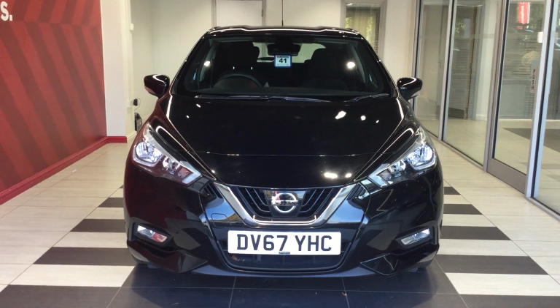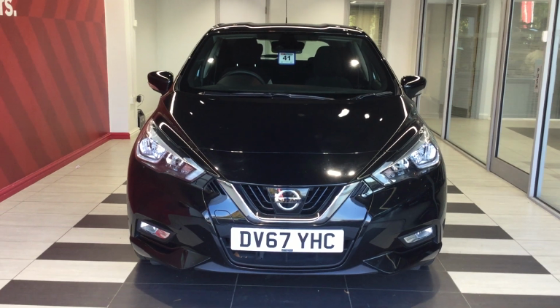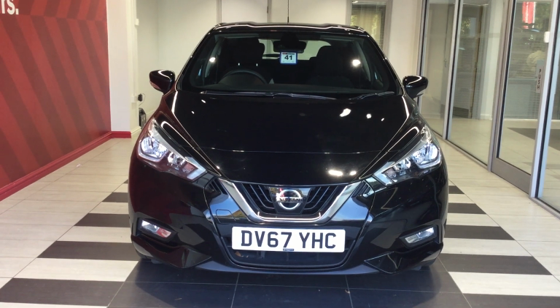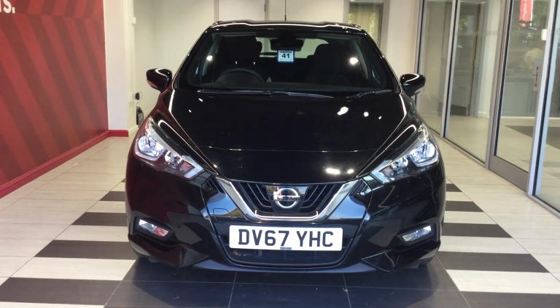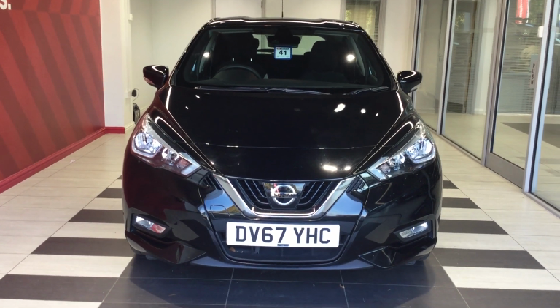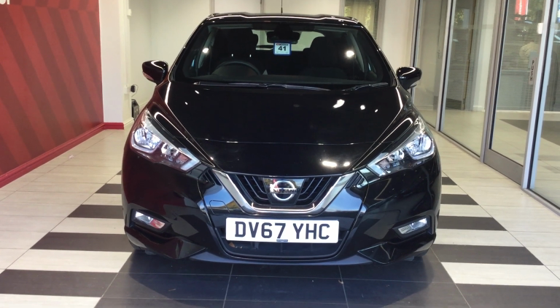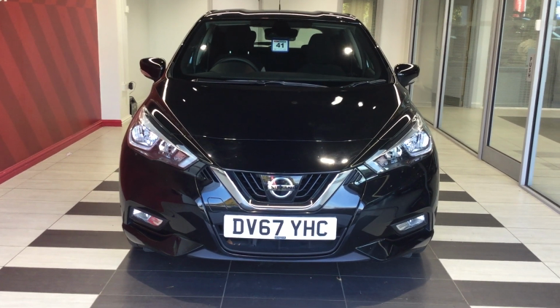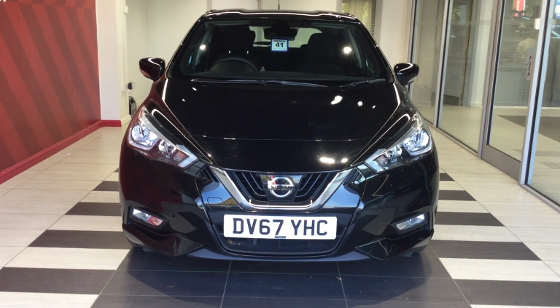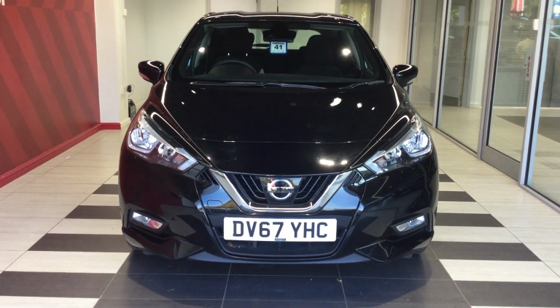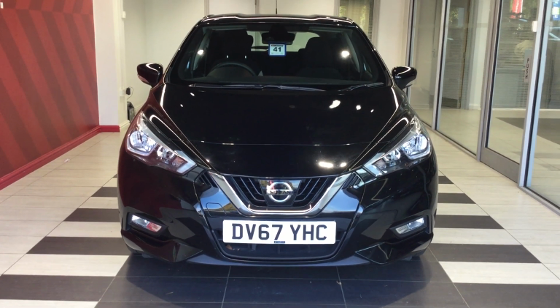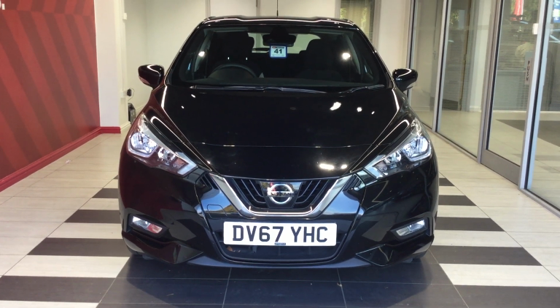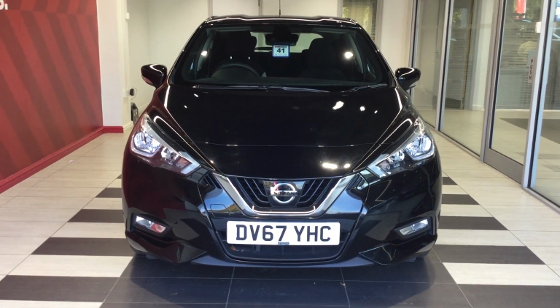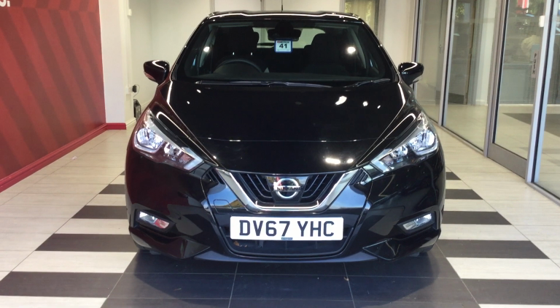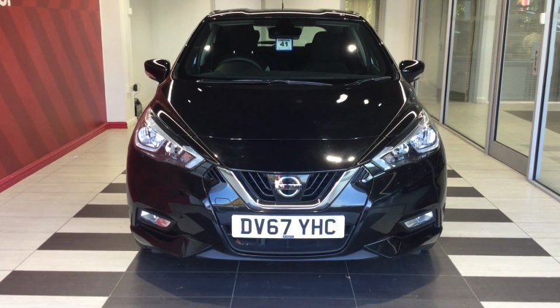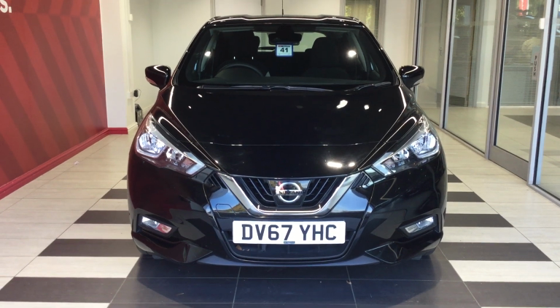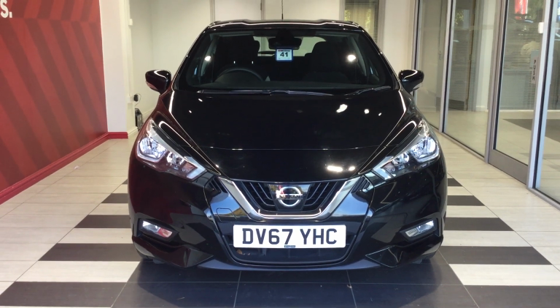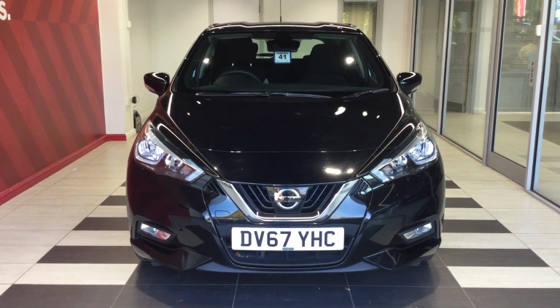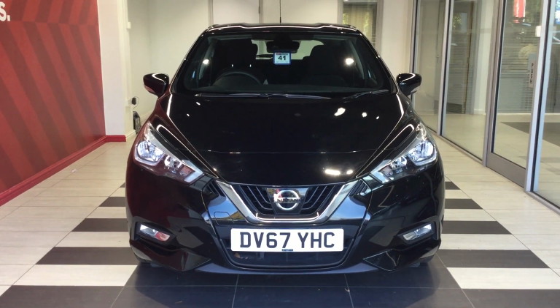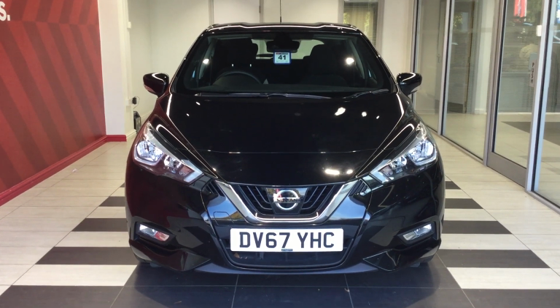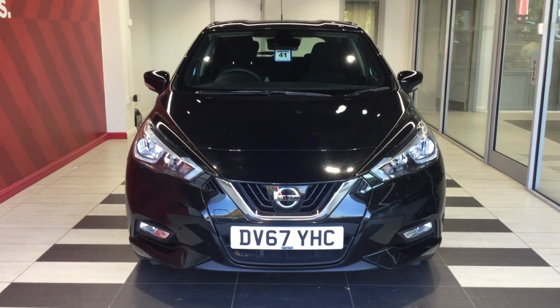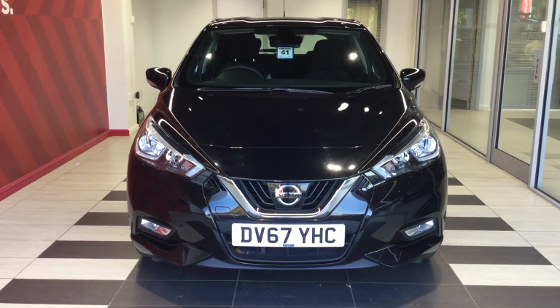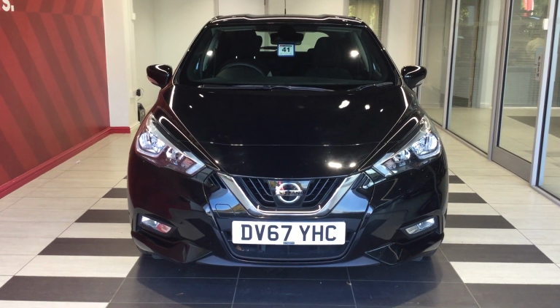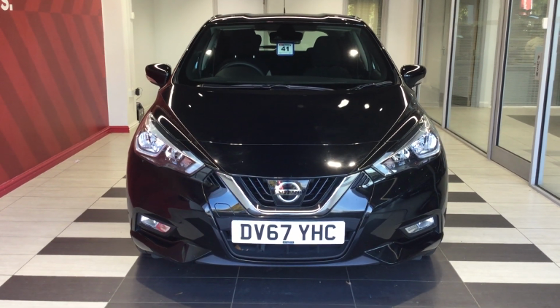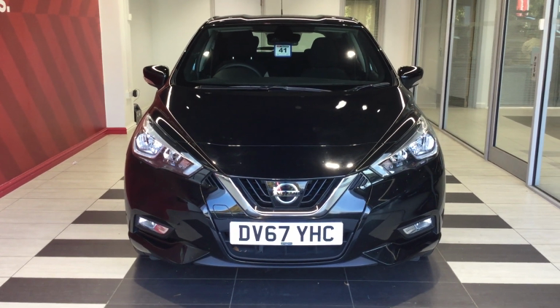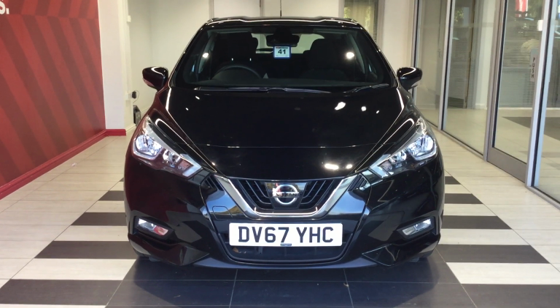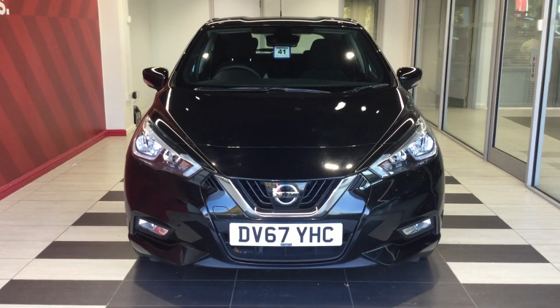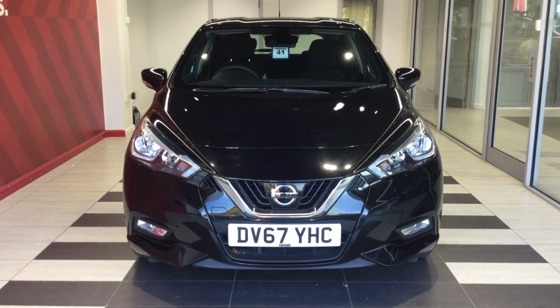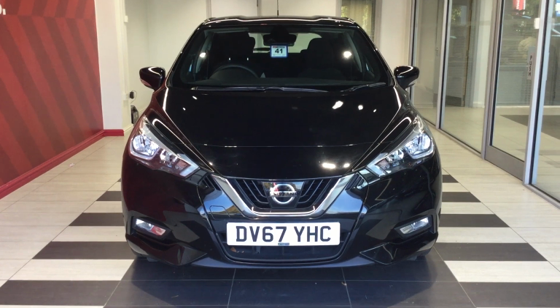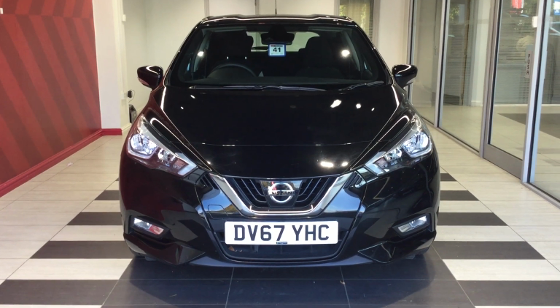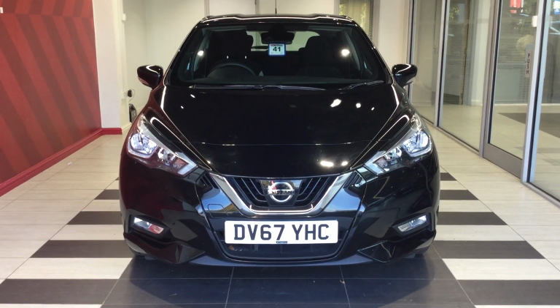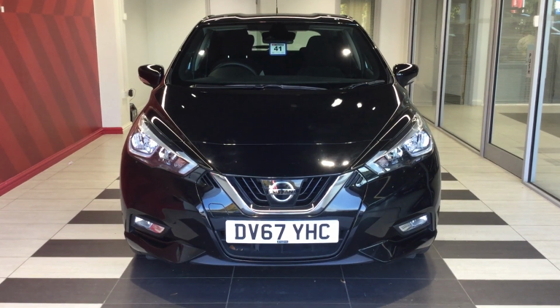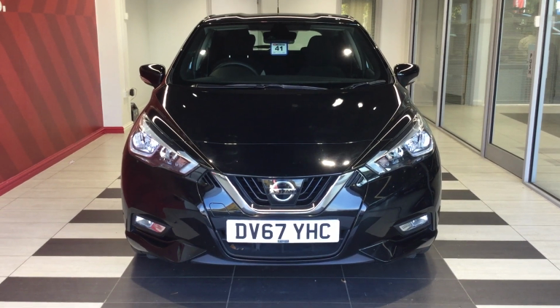Welcome to Swift Stinson here in Peterborough. My name is Richard. Today we are going to be looking at a Nissan Micra 0.9 Digi-T Accenta, registration Delta Victor 67 Yankee Hotel Charlie.